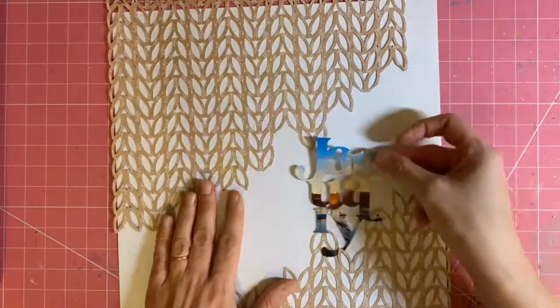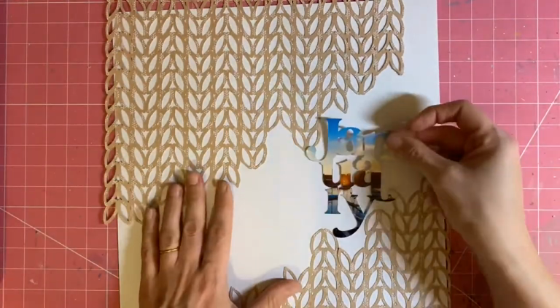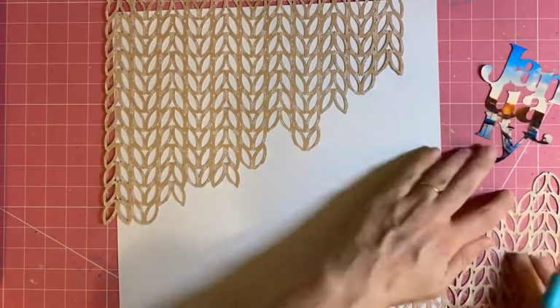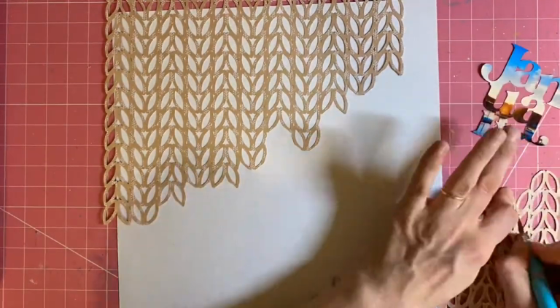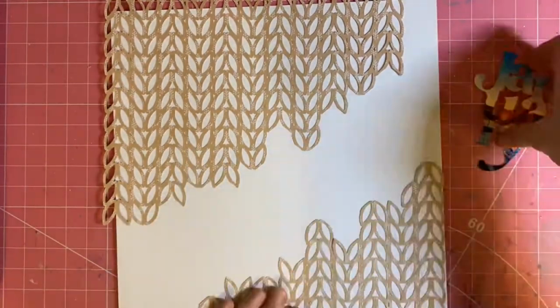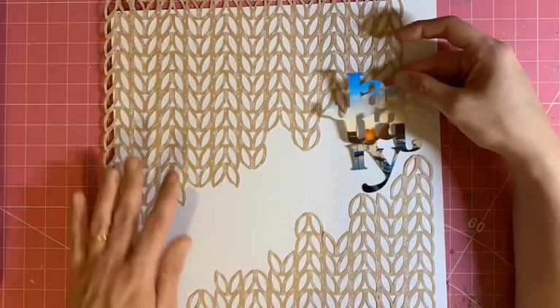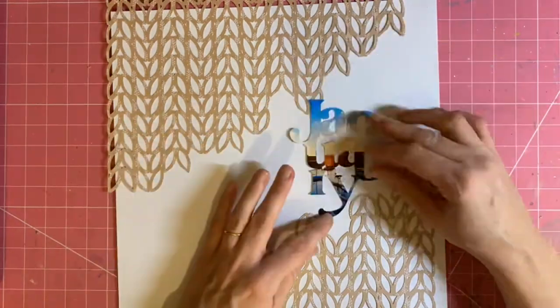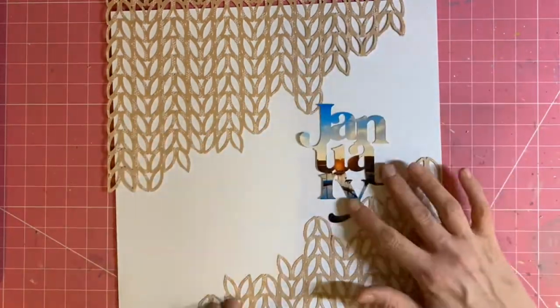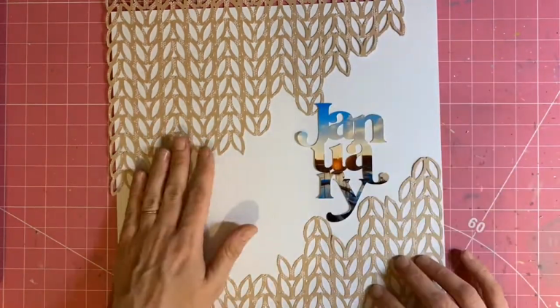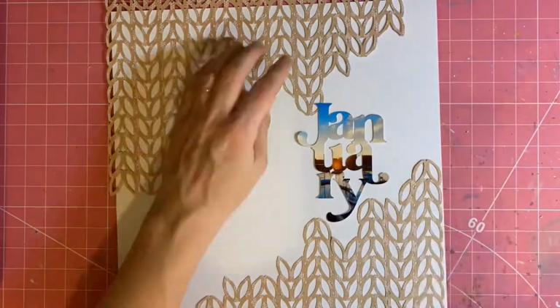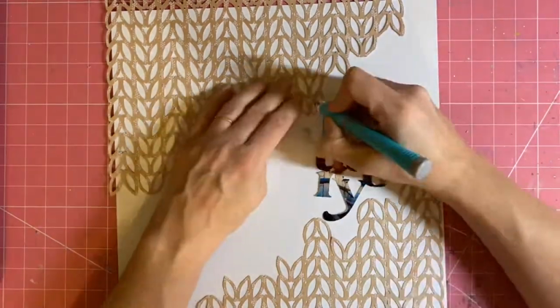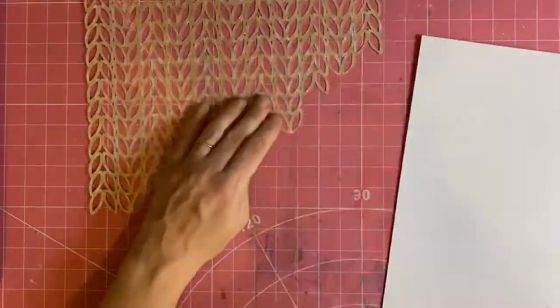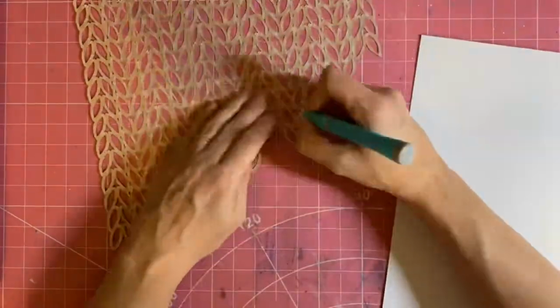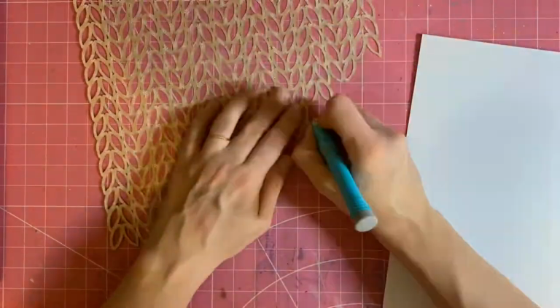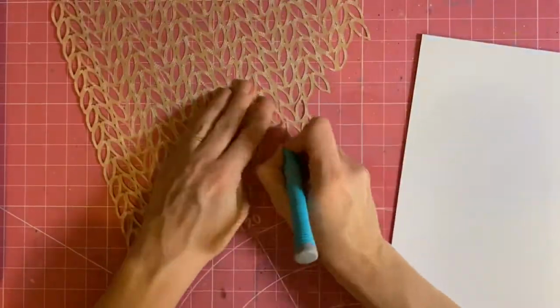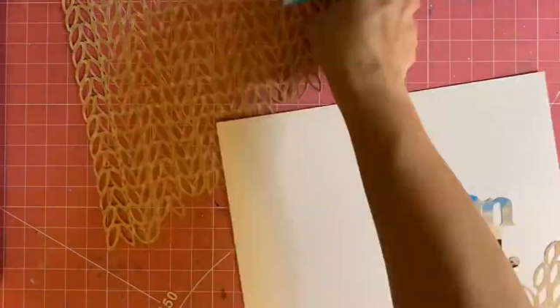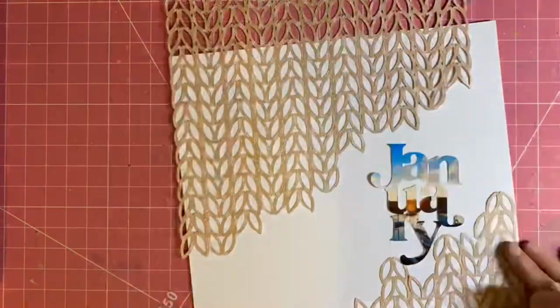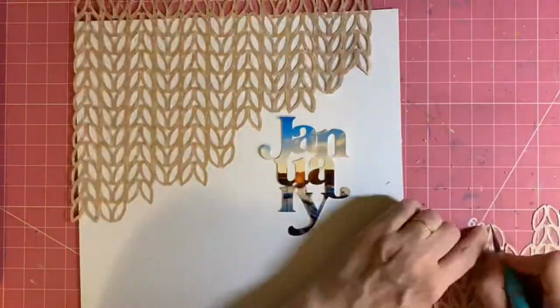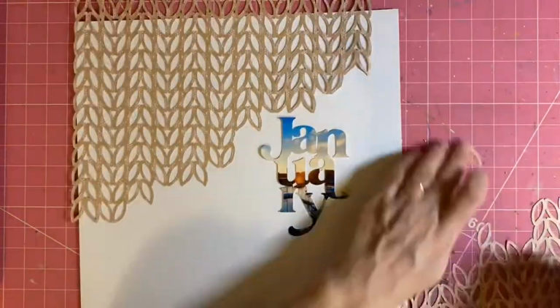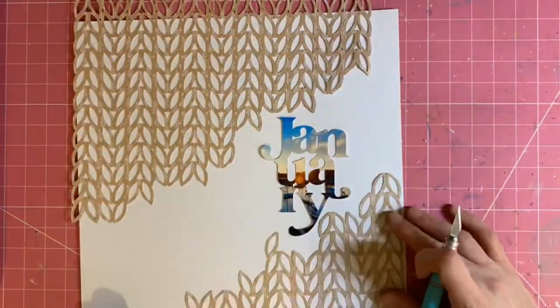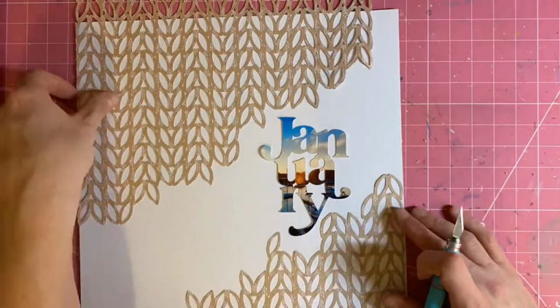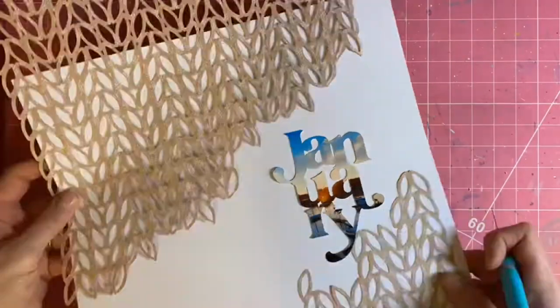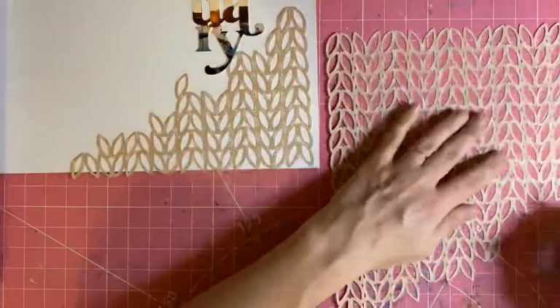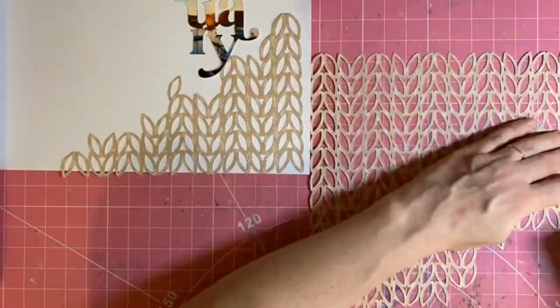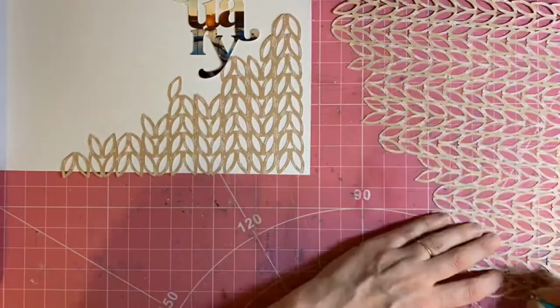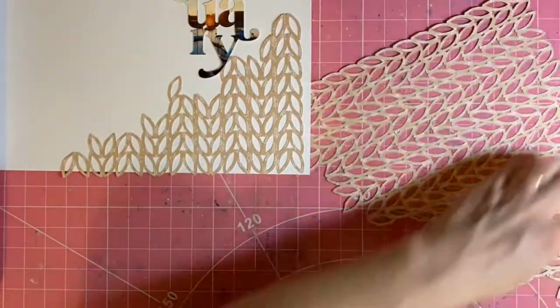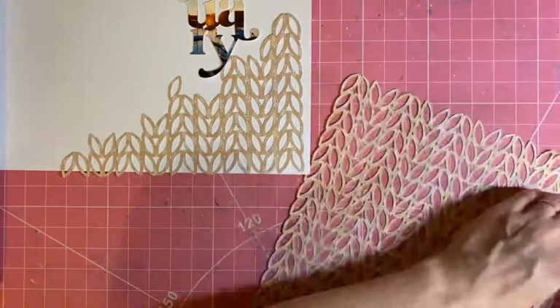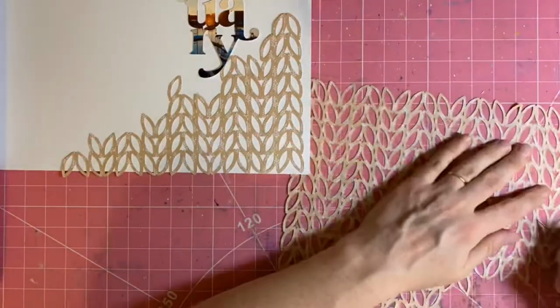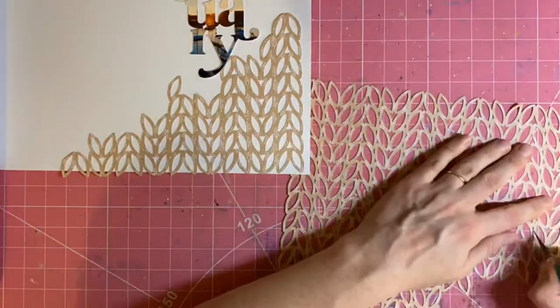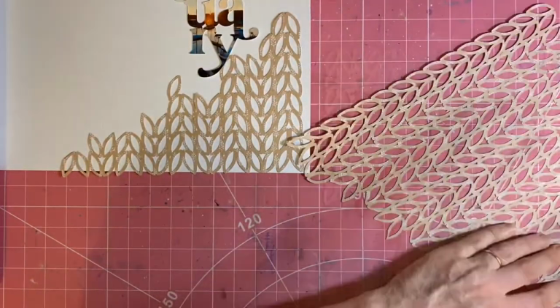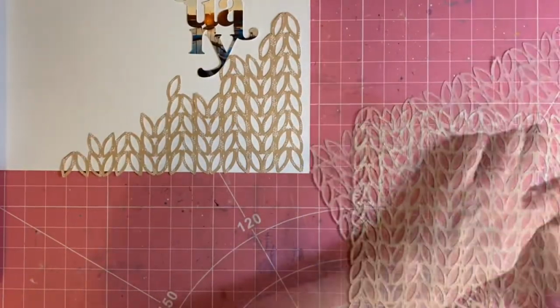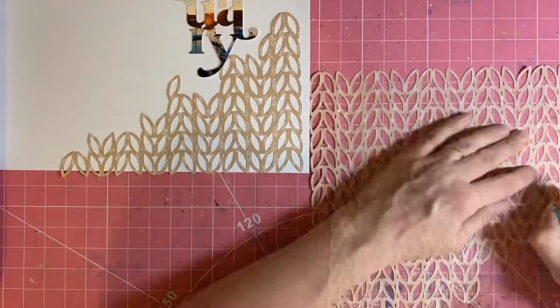I really wanted that cozy hygge feel for January, so I've used the Bungalow Lane collection, which I think is also all about comfort and keeping cozy.